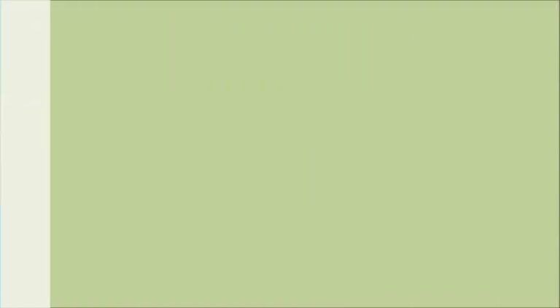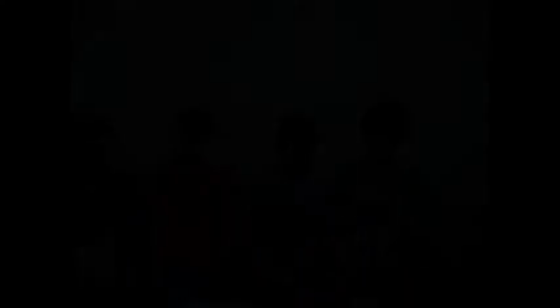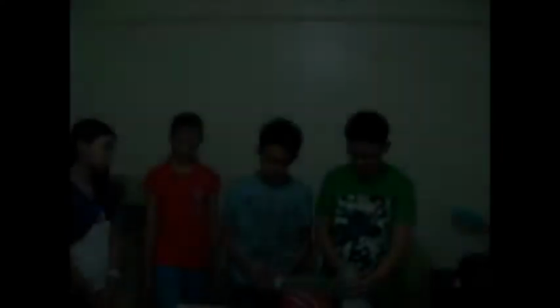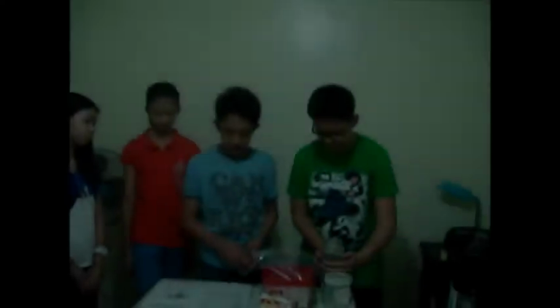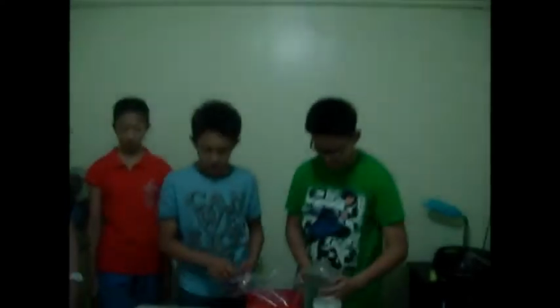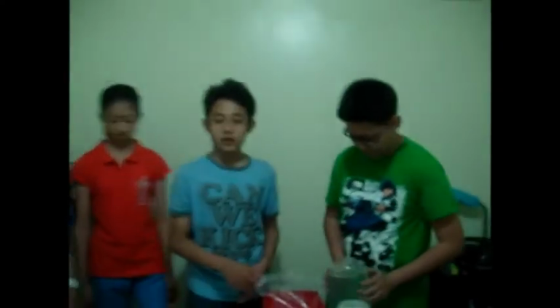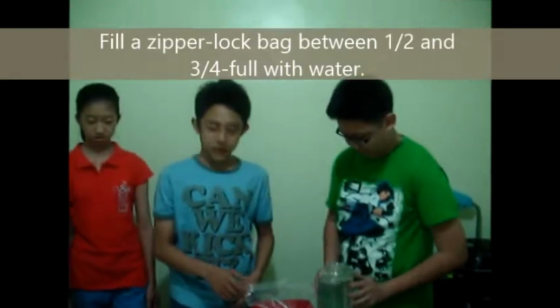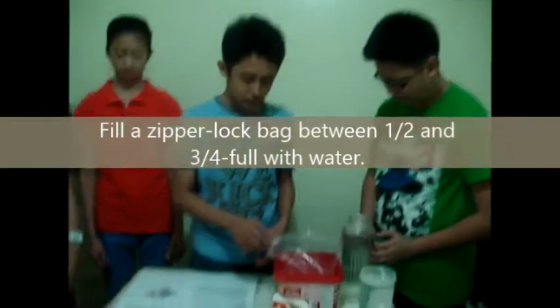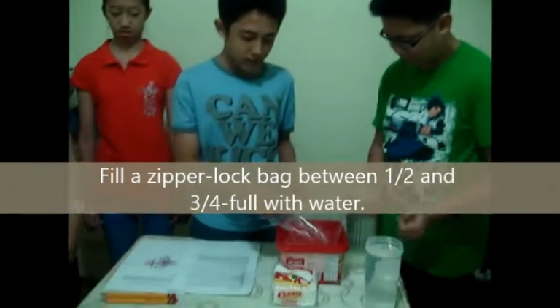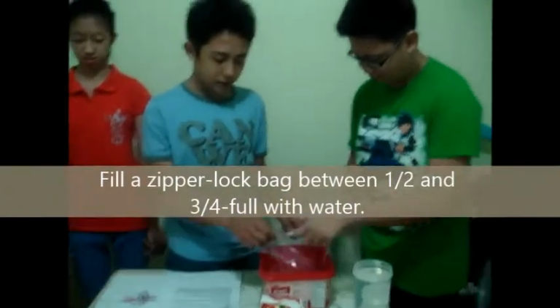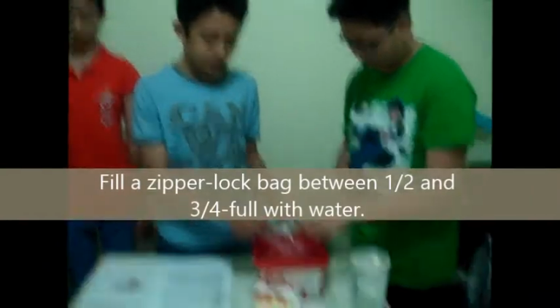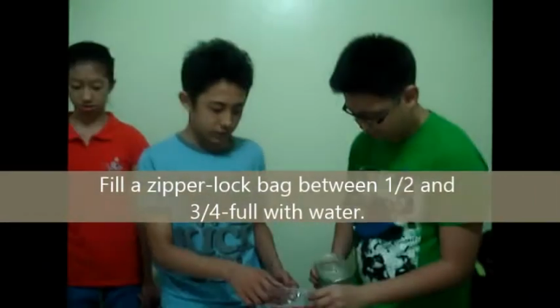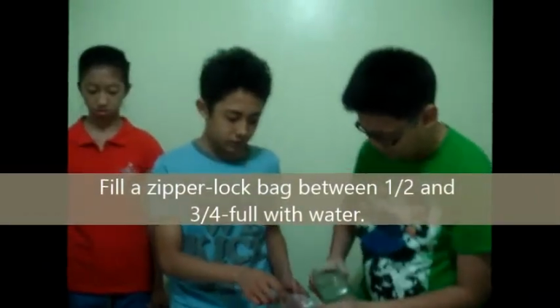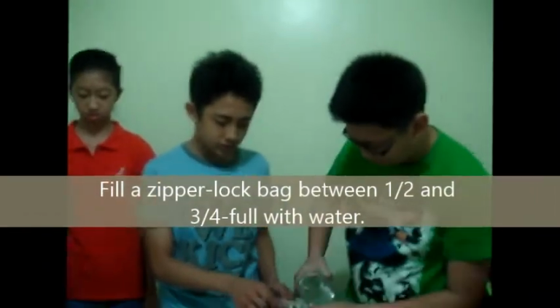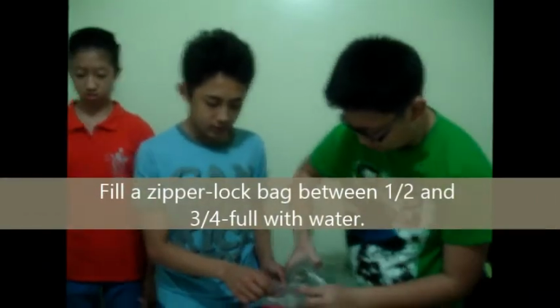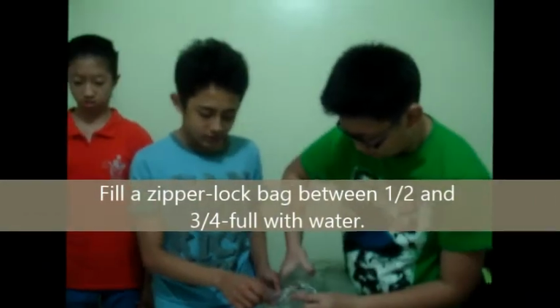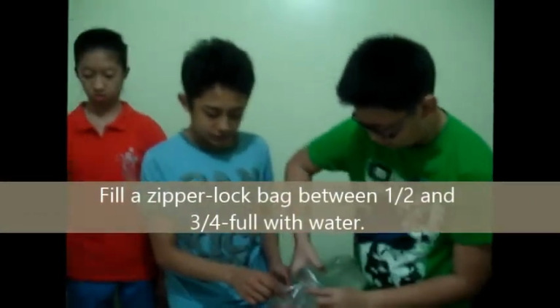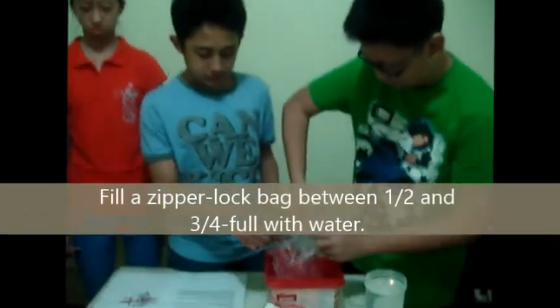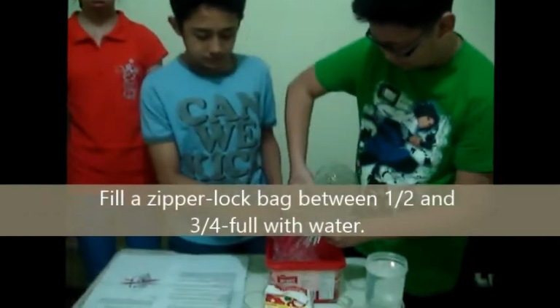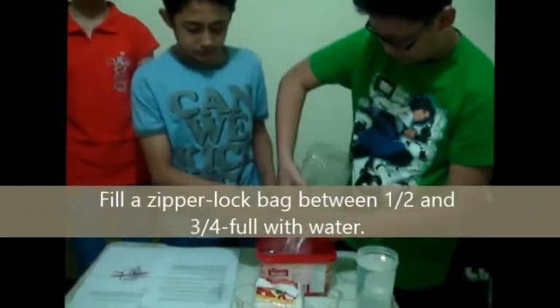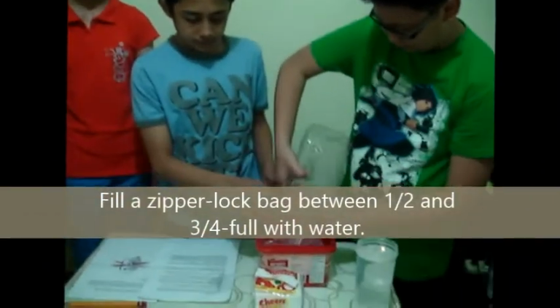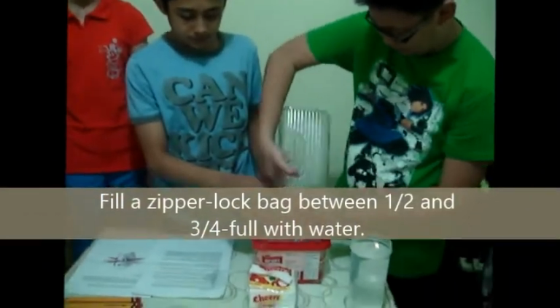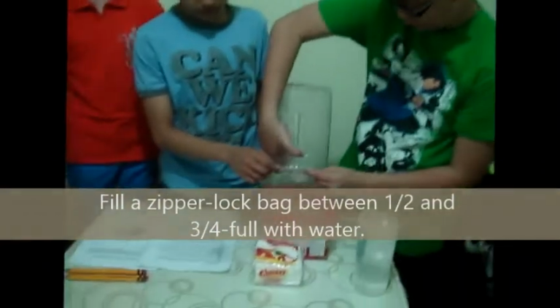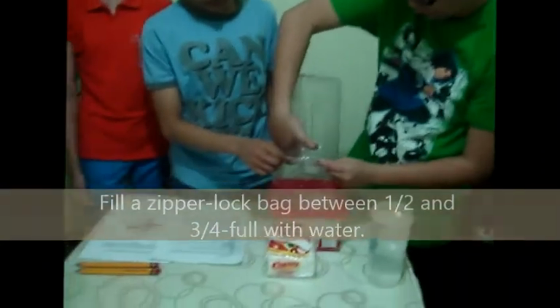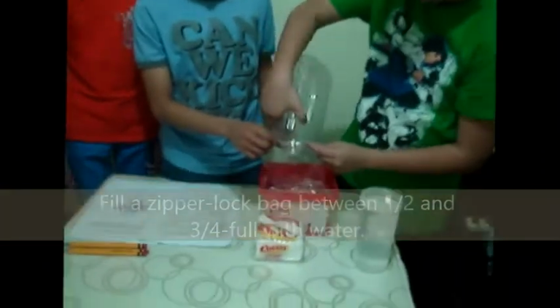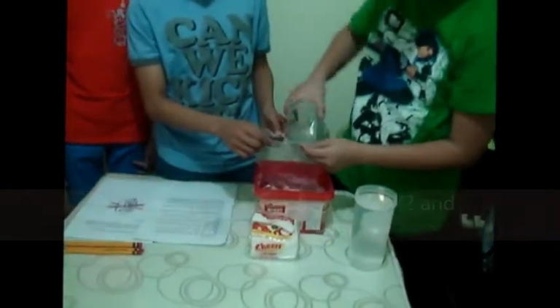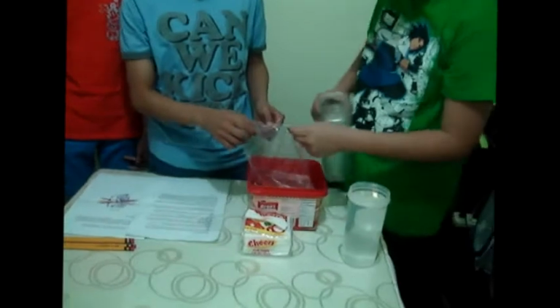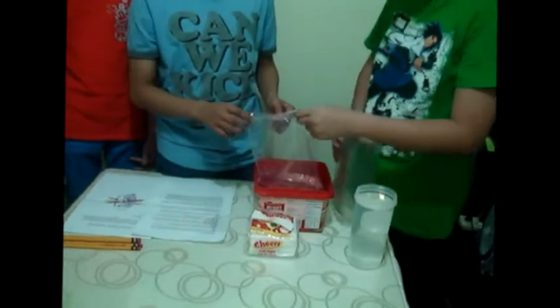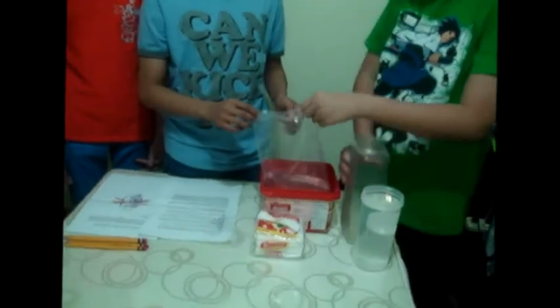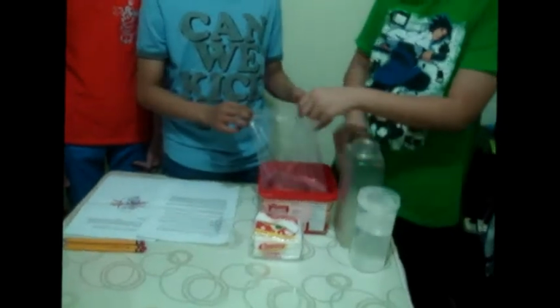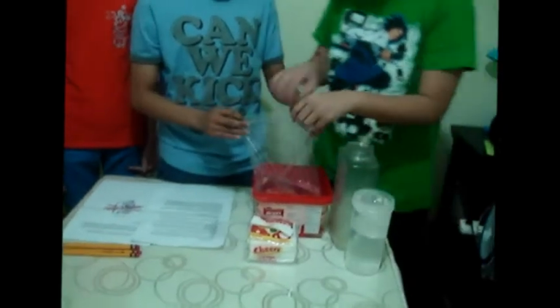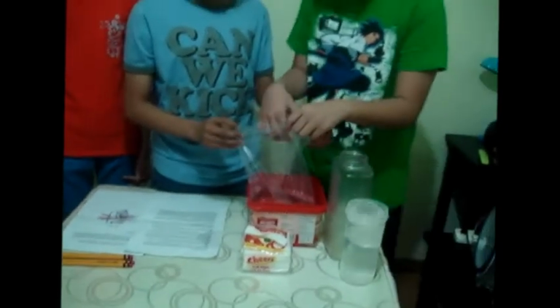First, we need a simple long bag between 1 nap and 3 more water. Next, we sweep it.